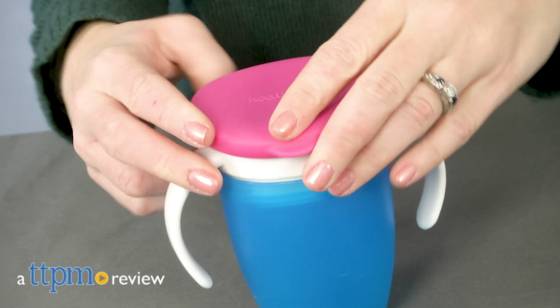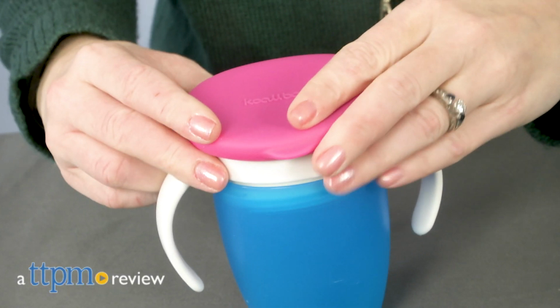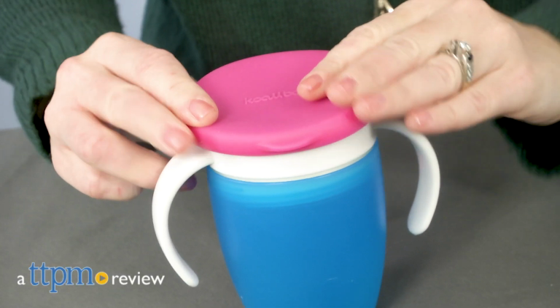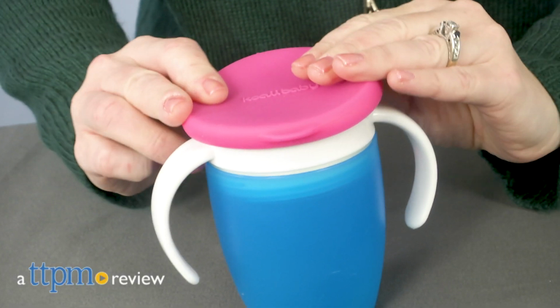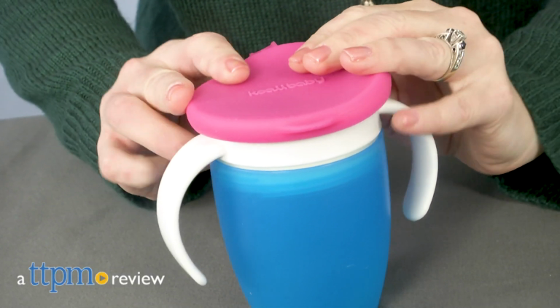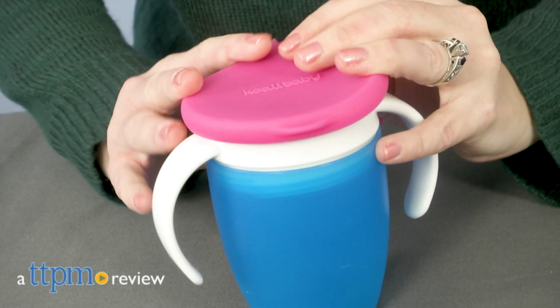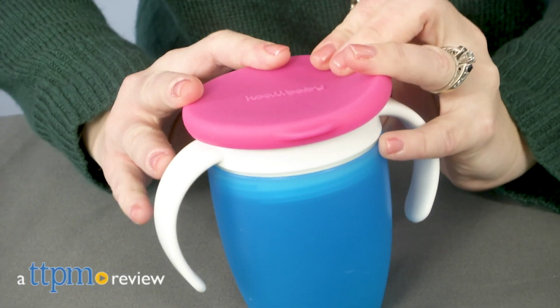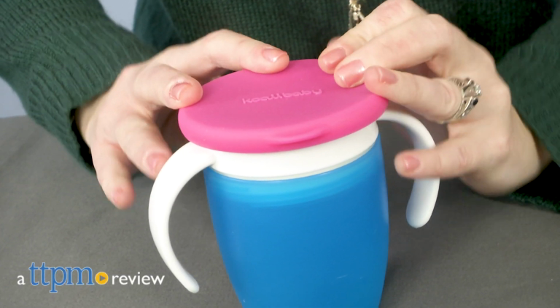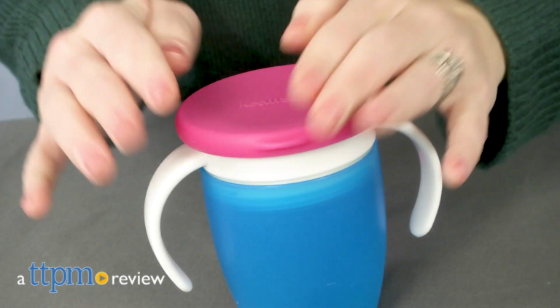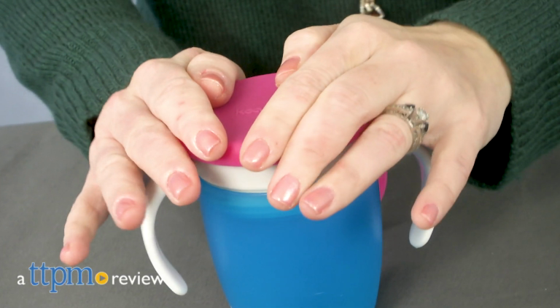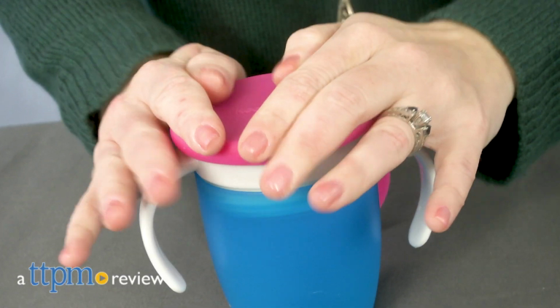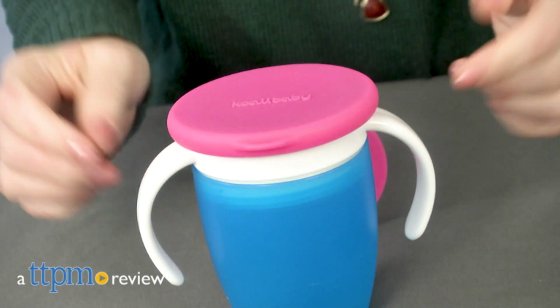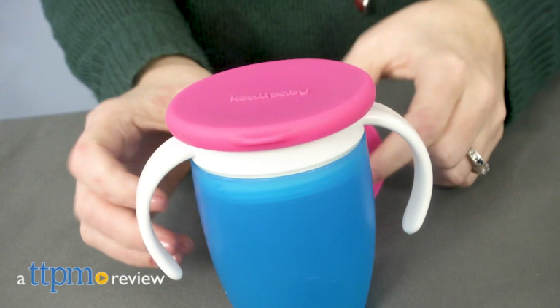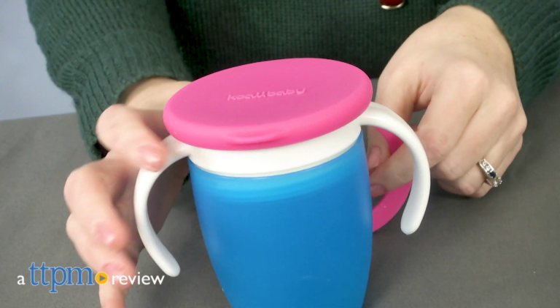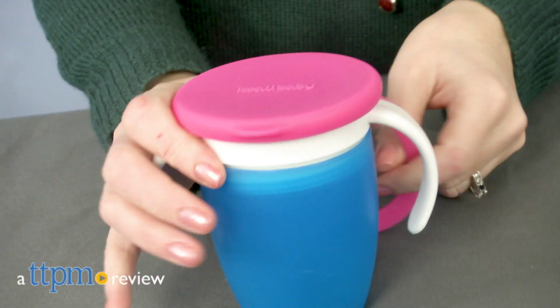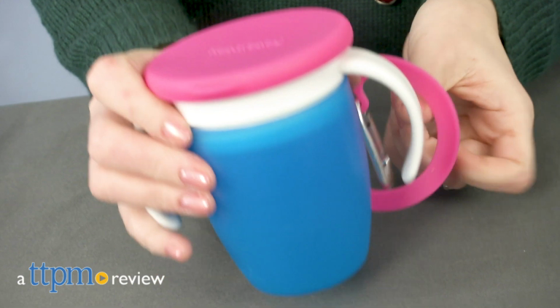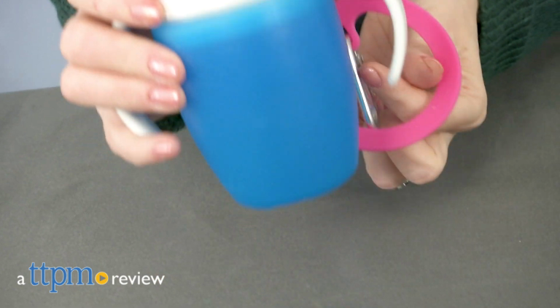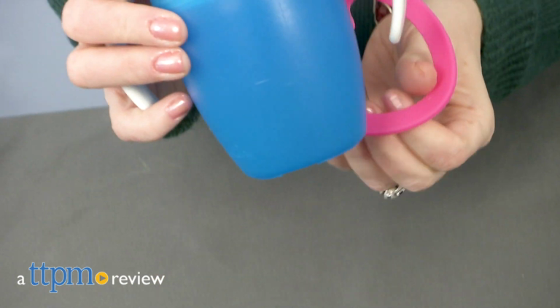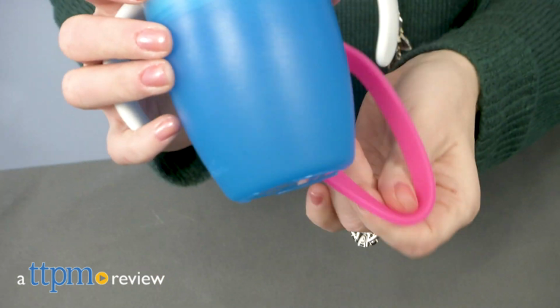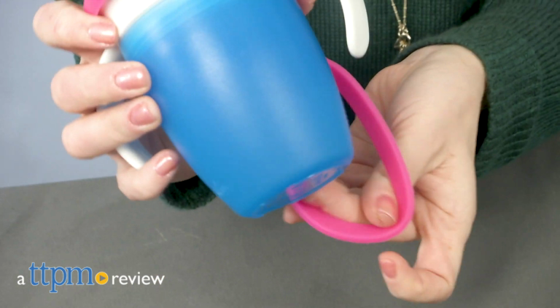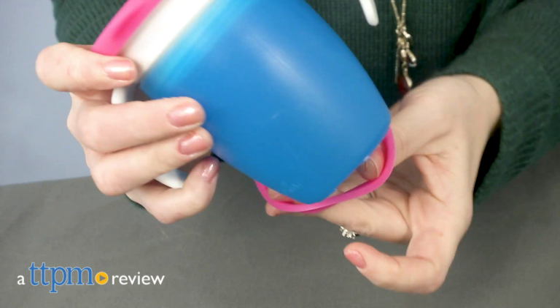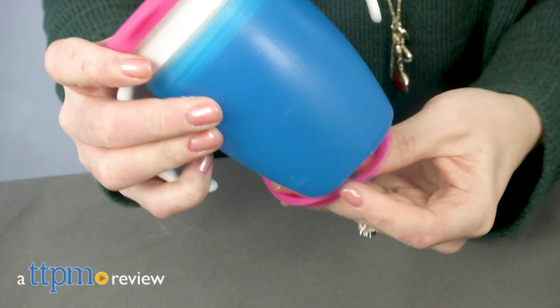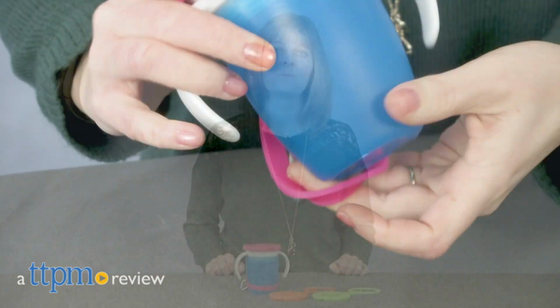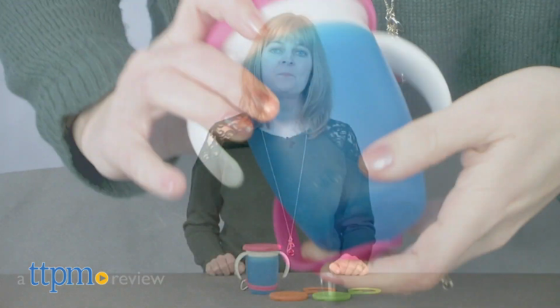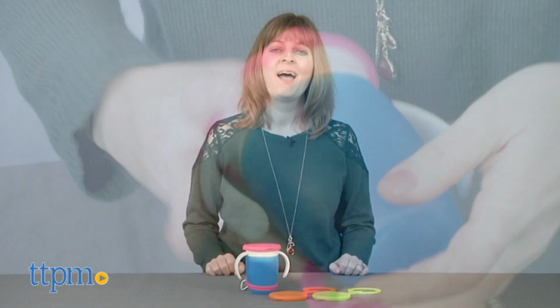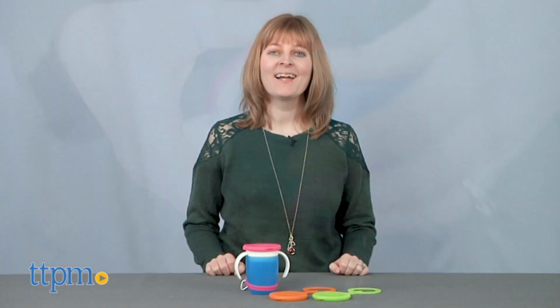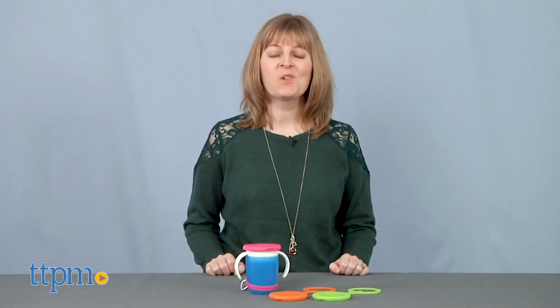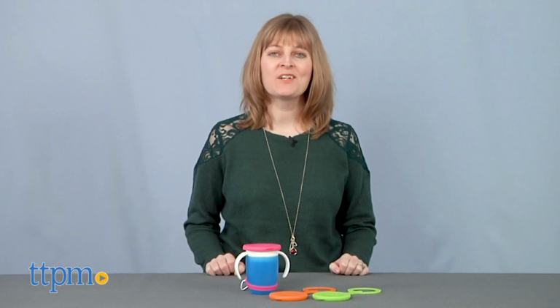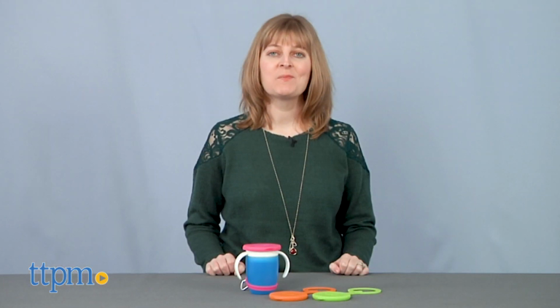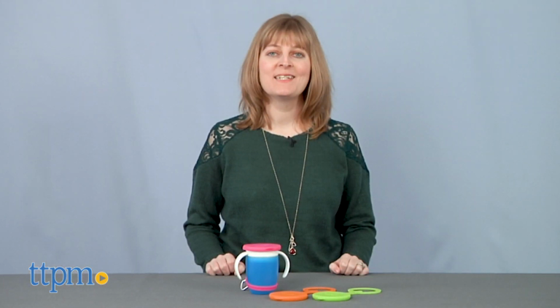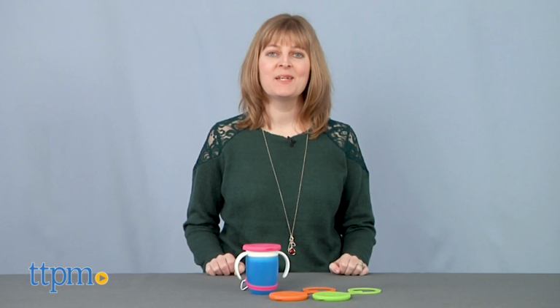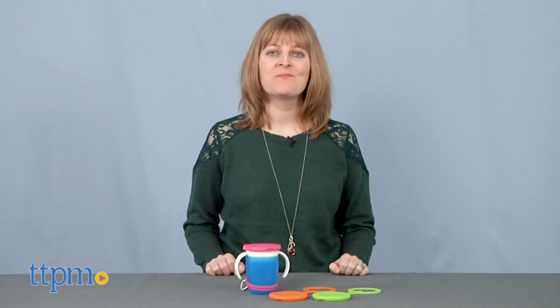If you've got a kid who drinks out of the Munchkin Miracle 360 cups, how do you take it with you on the go? Hi, I'm Laurie from TTPM.